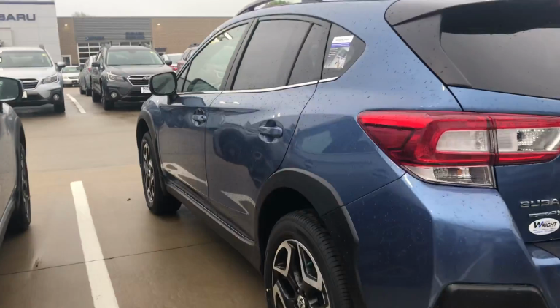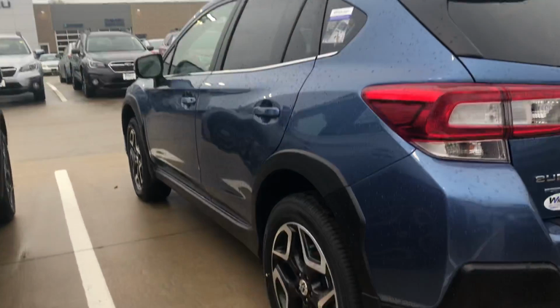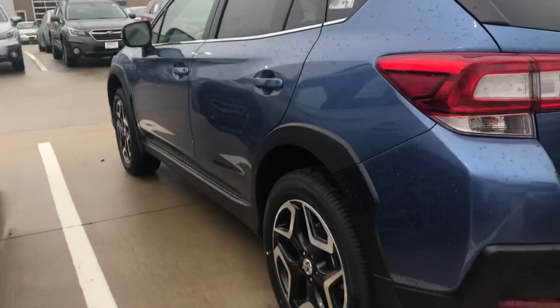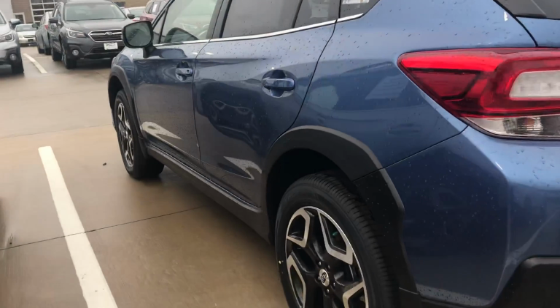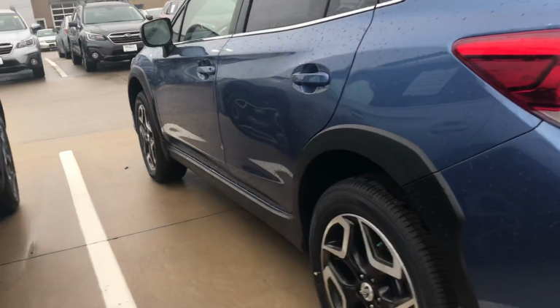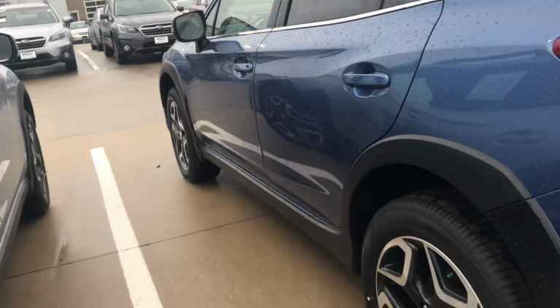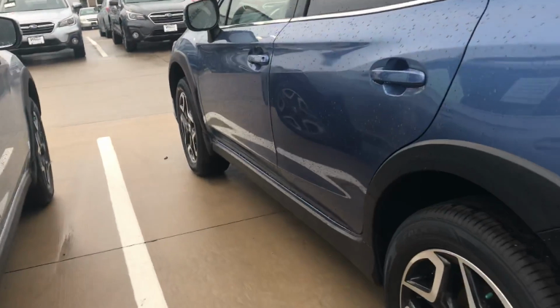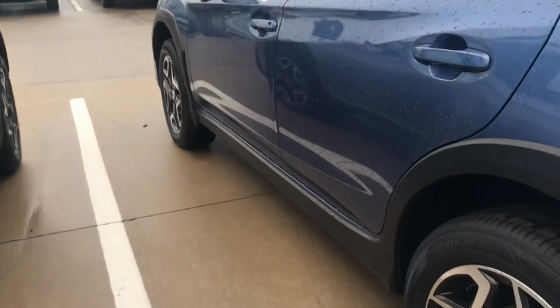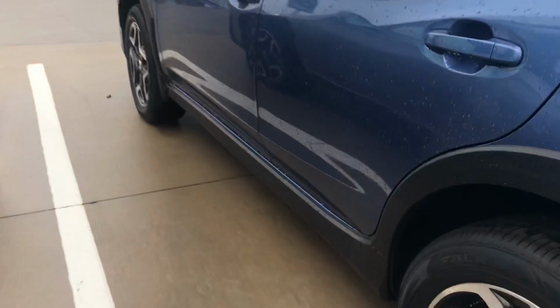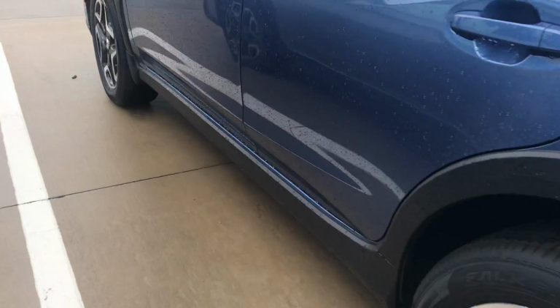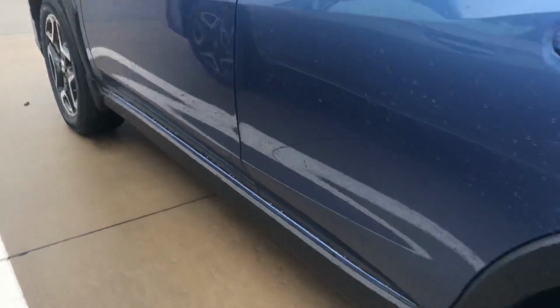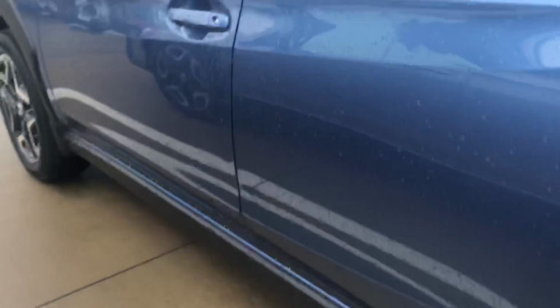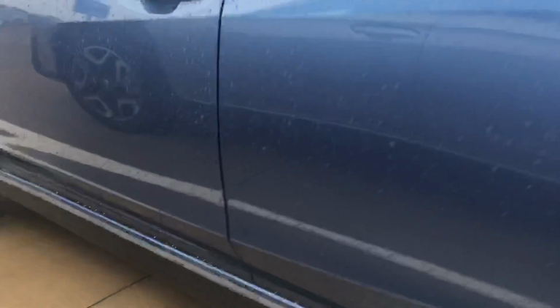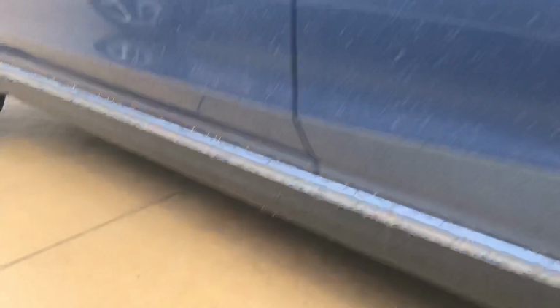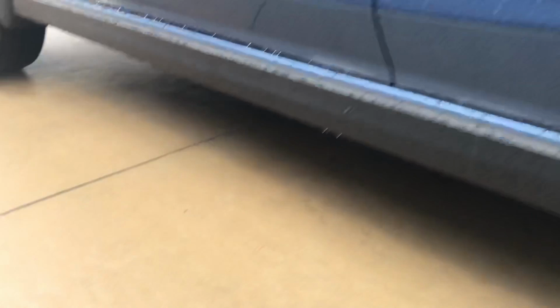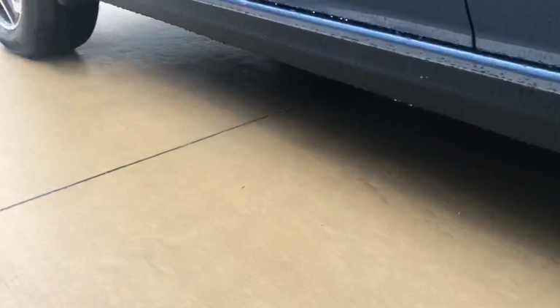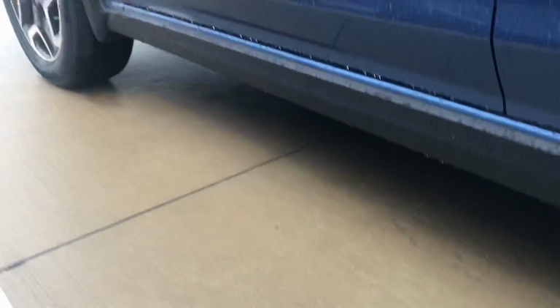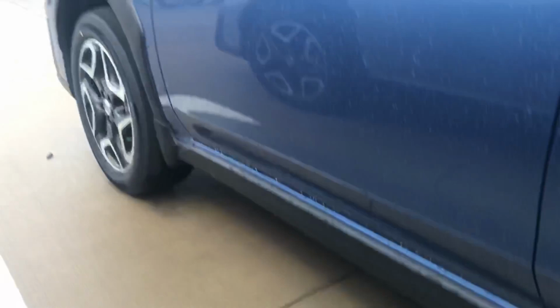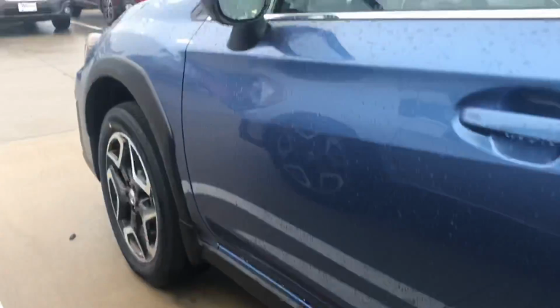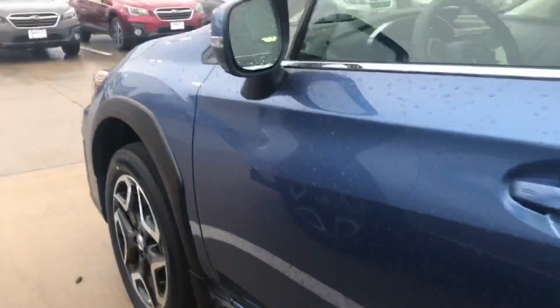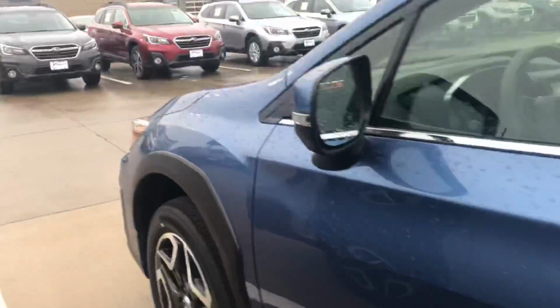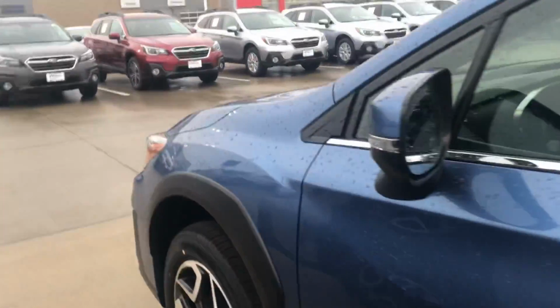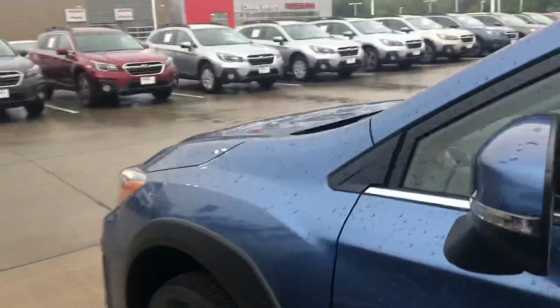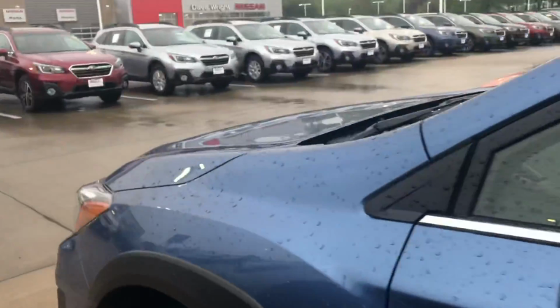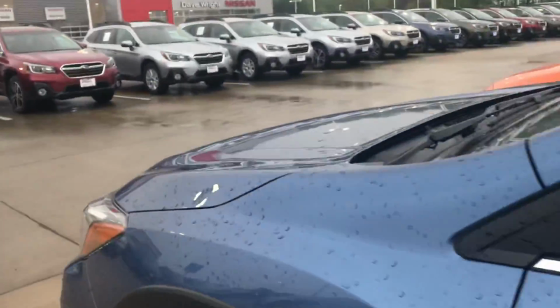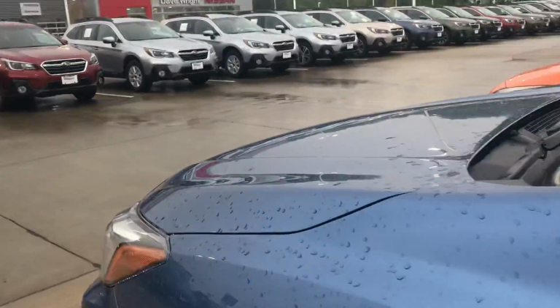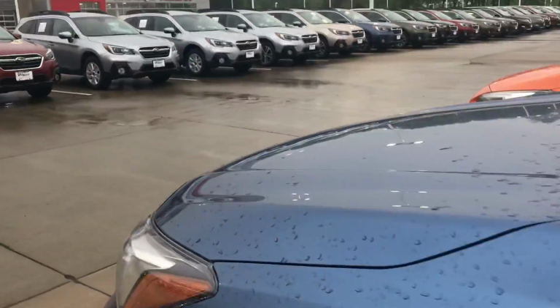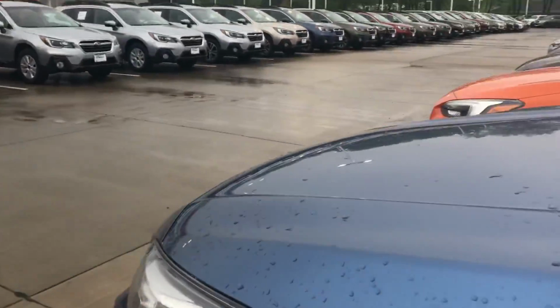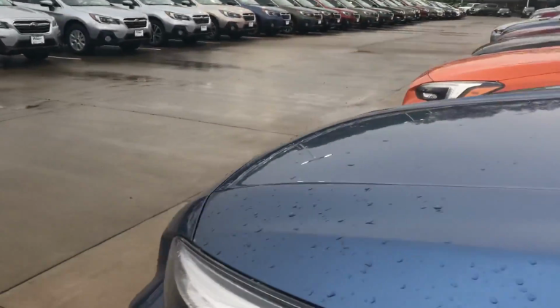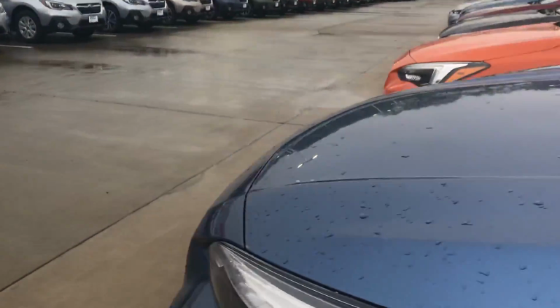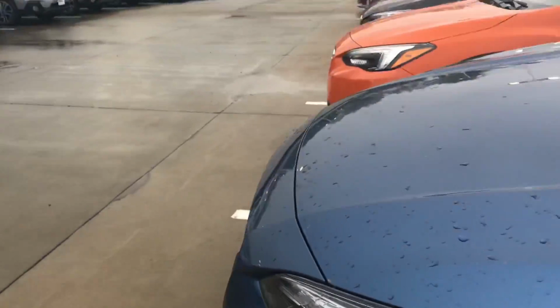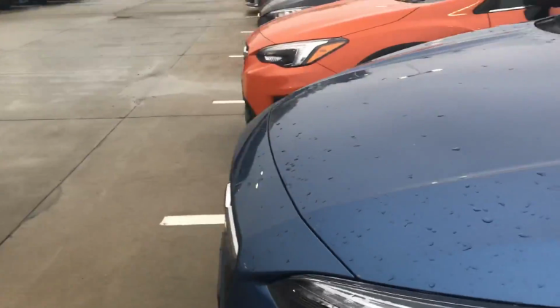You're still getting Subaru's patented symmetrical all-wheel drive and 8.7 inches of ground clearance, so you can be sure you can get this vehicle anywhere and get out of any situation.